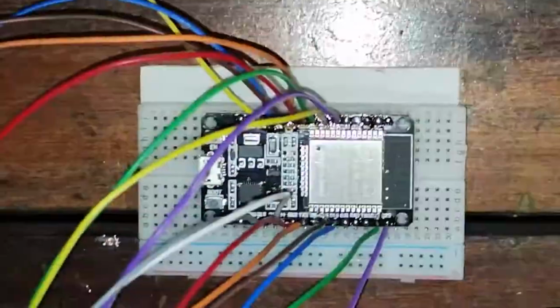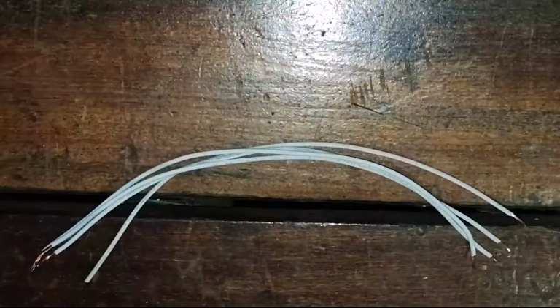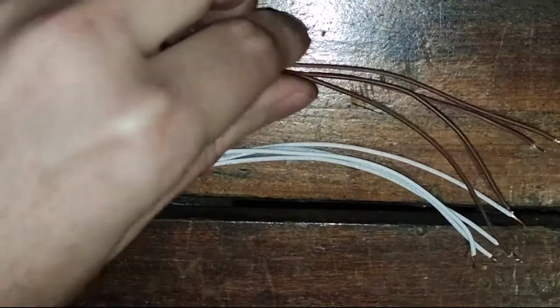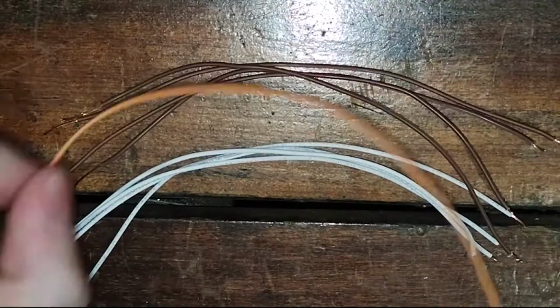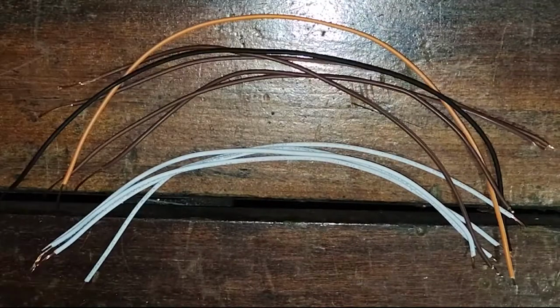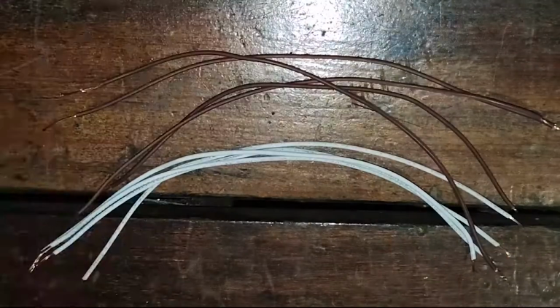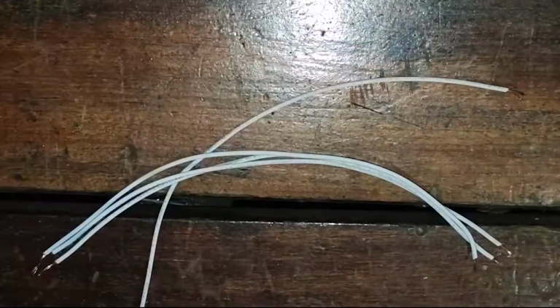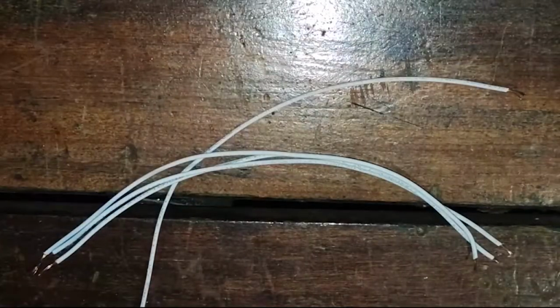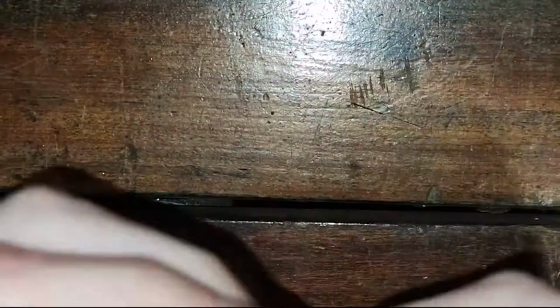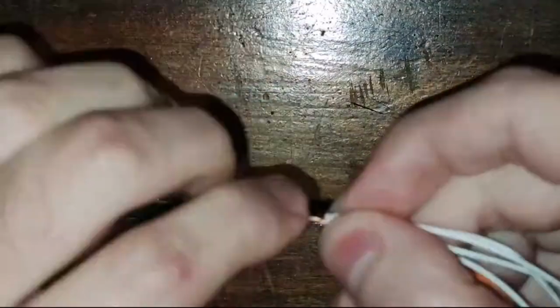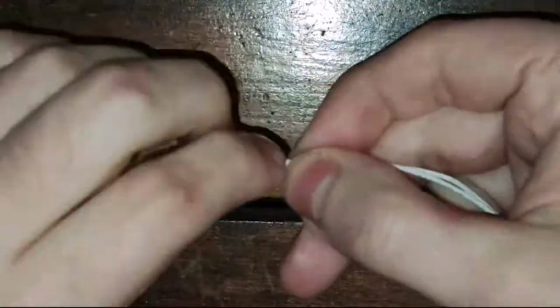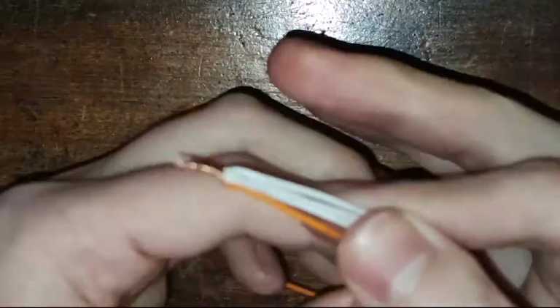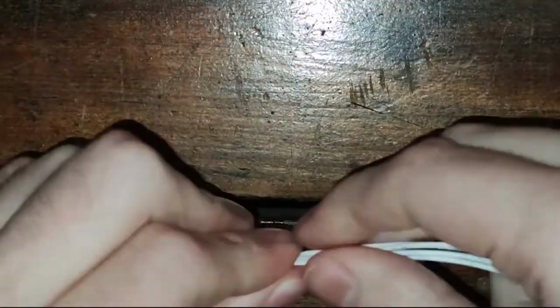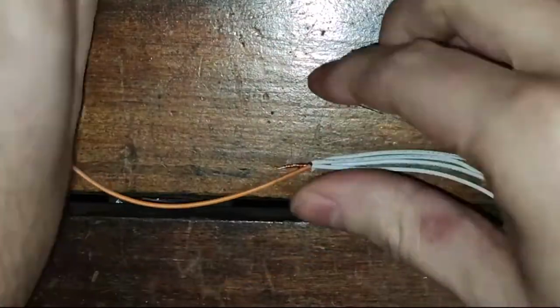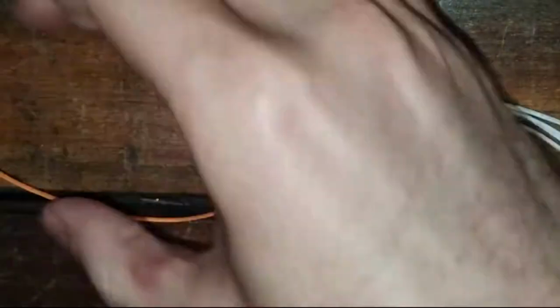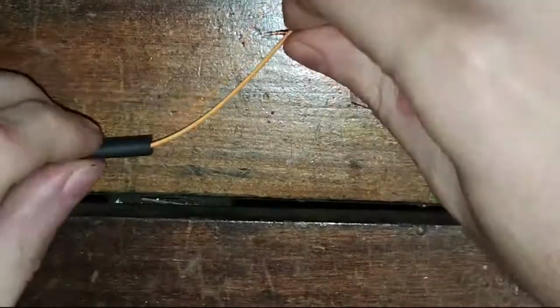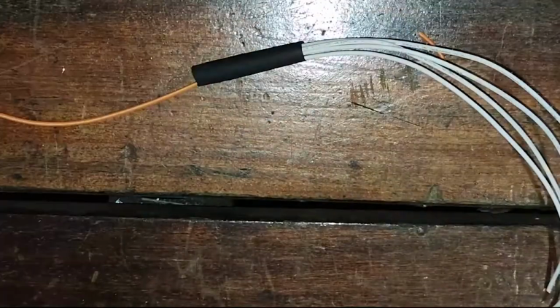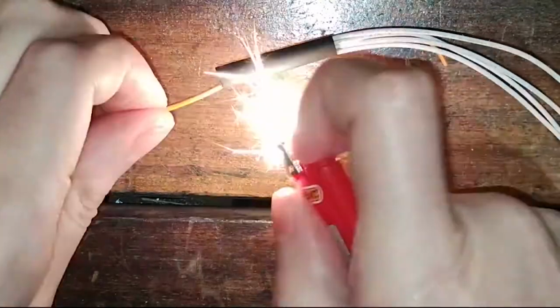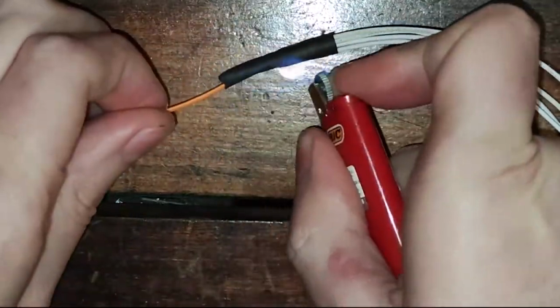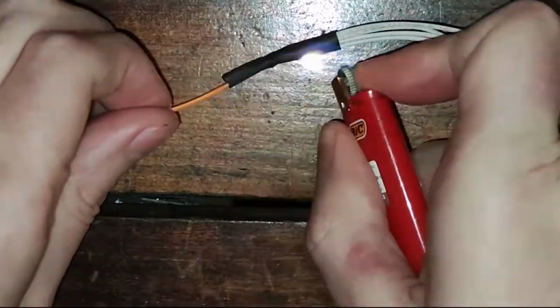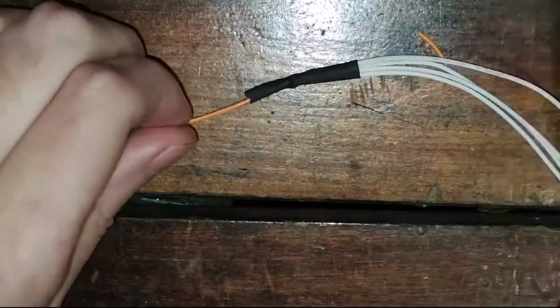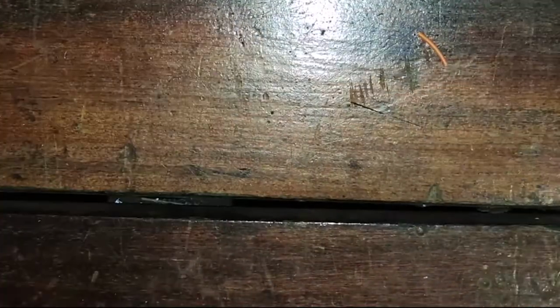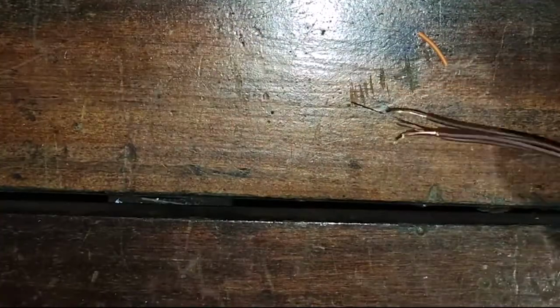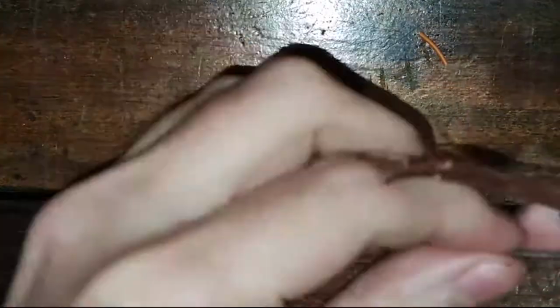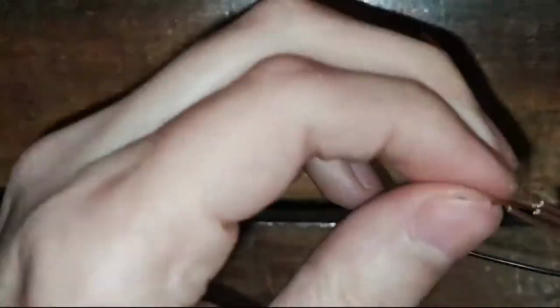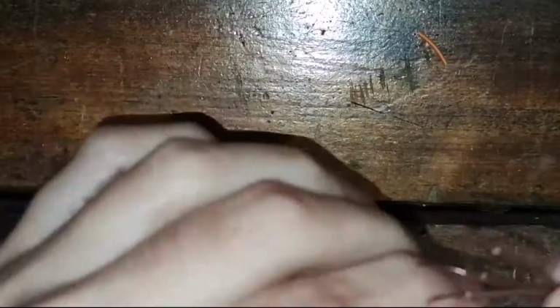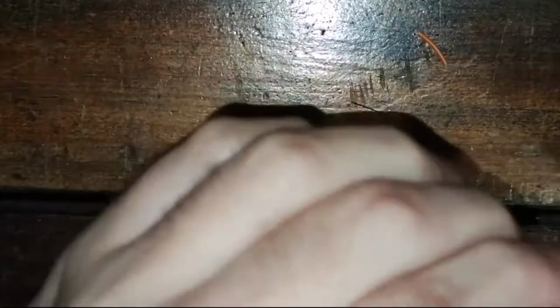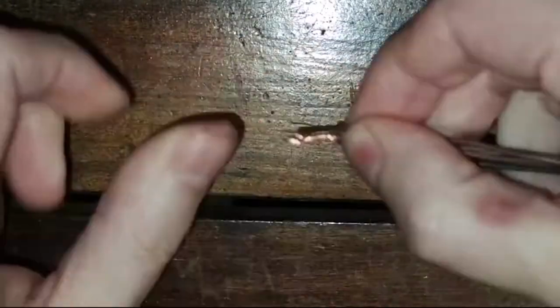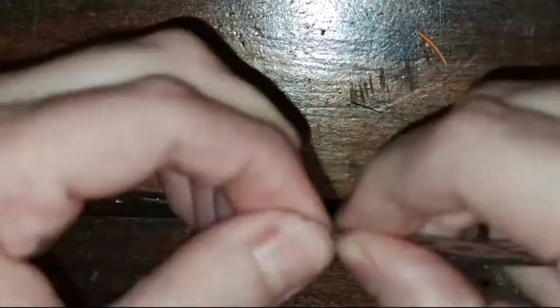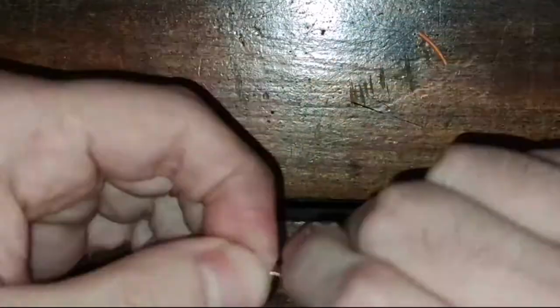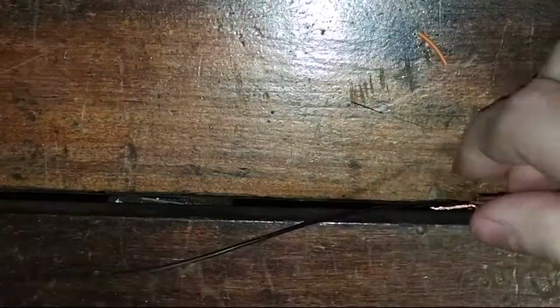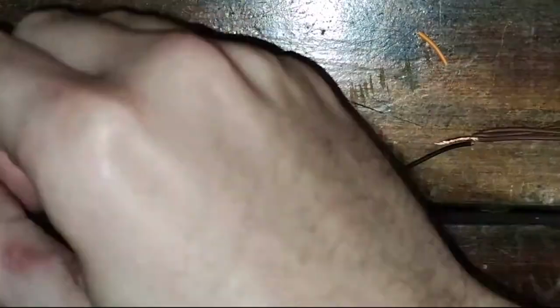Now we're going to use 10 pieces of wire, also seven to eight inches in length each. Join the tips of 5 of the wires leaving 4 of them facing one side and the other facing the other side. Isolate the connection as shown. Repeat the process with the remaining five wires.